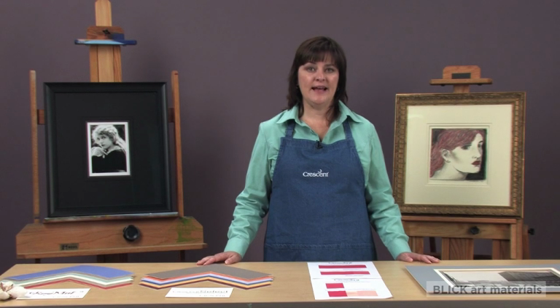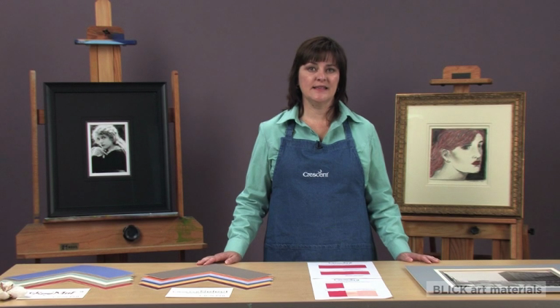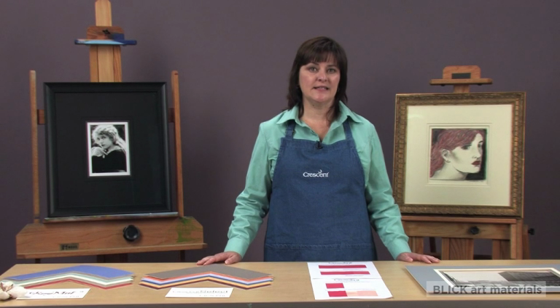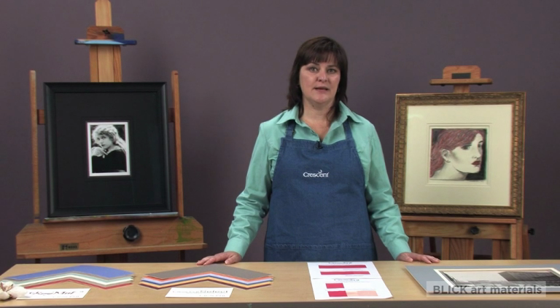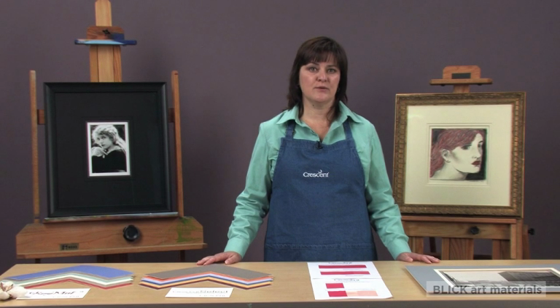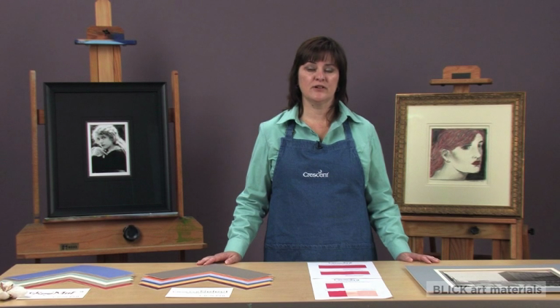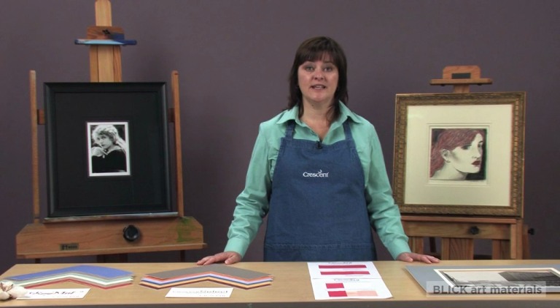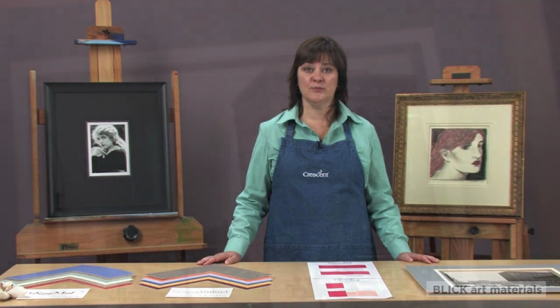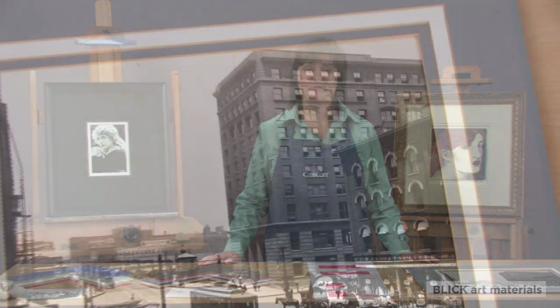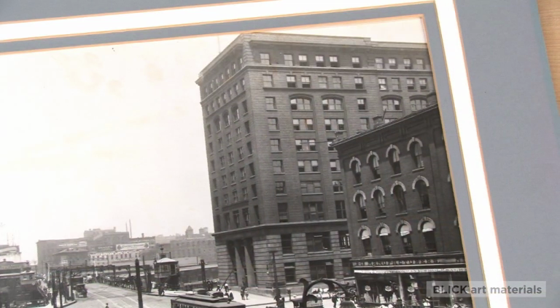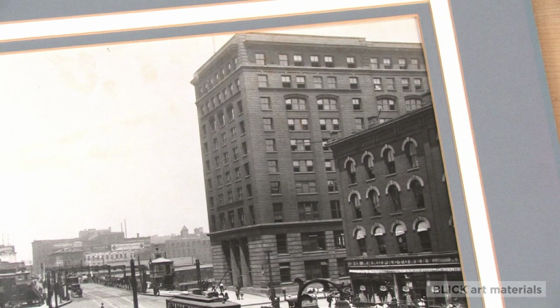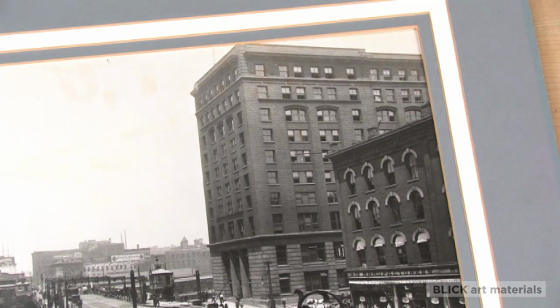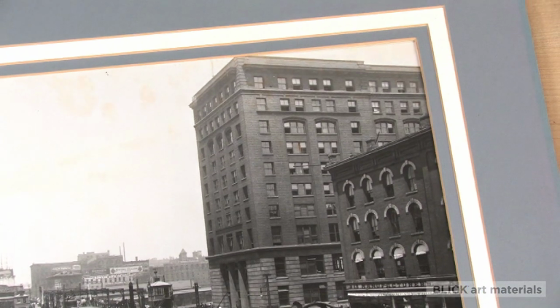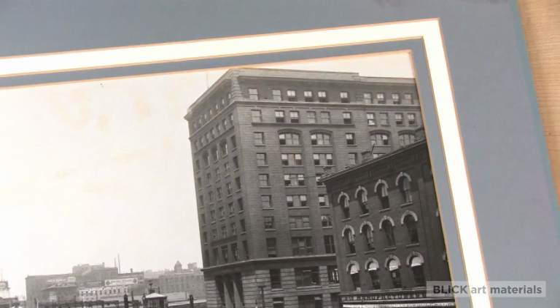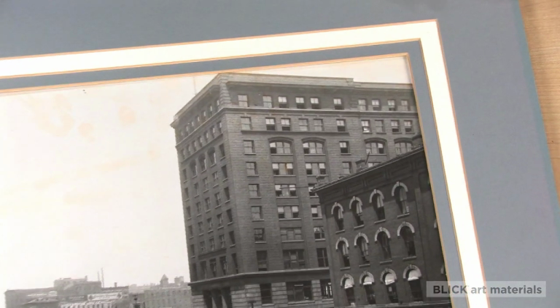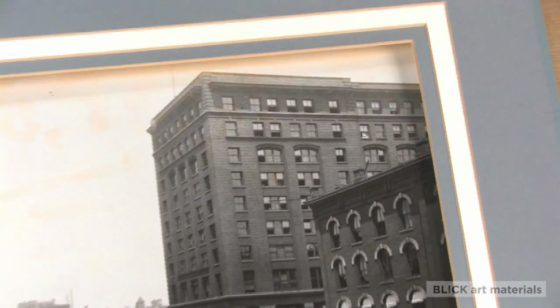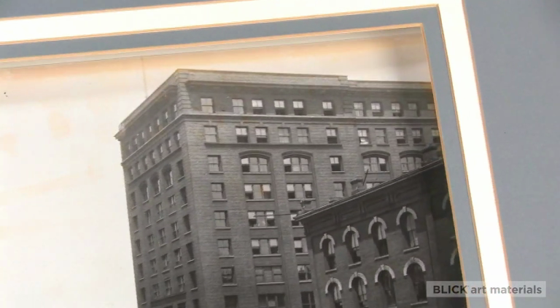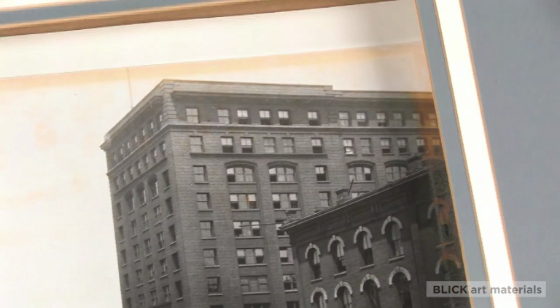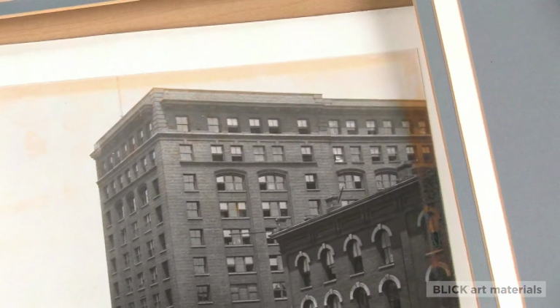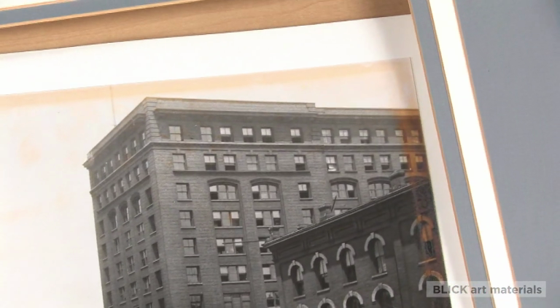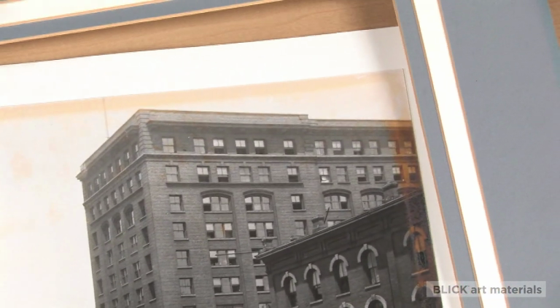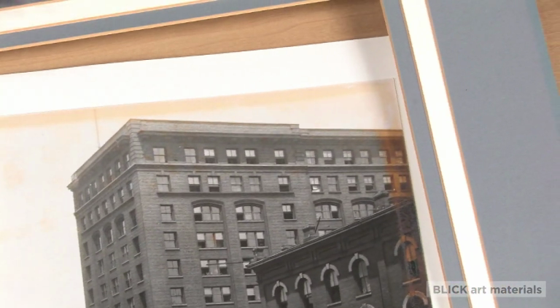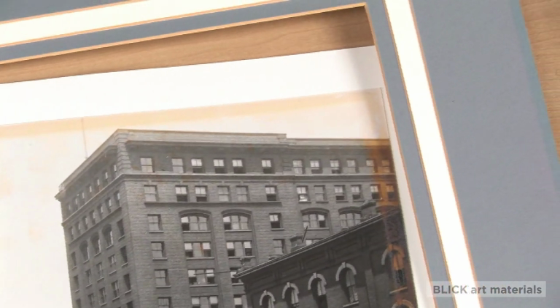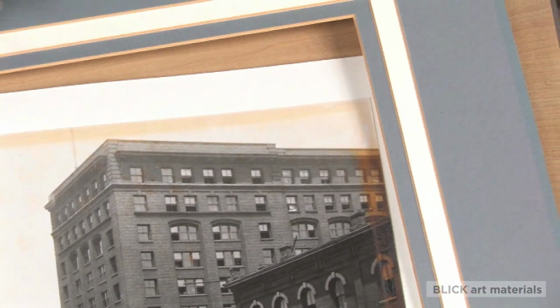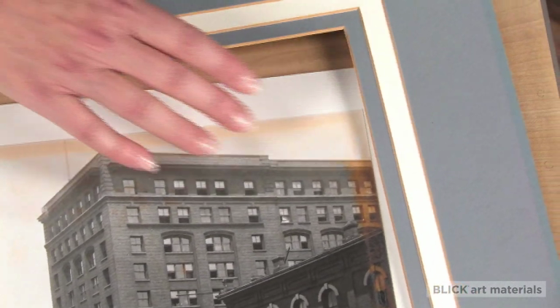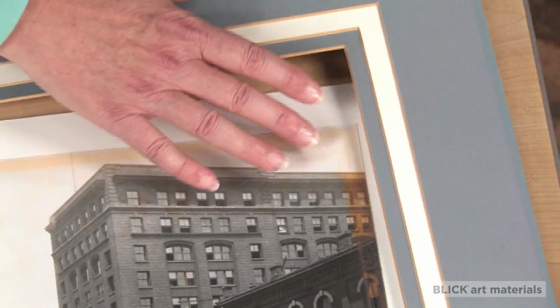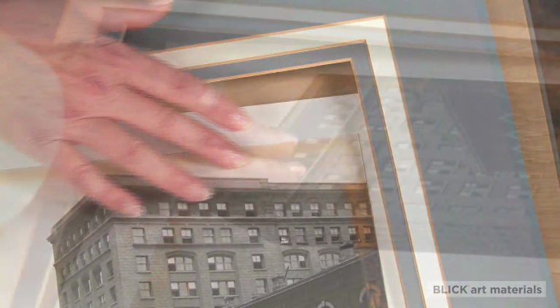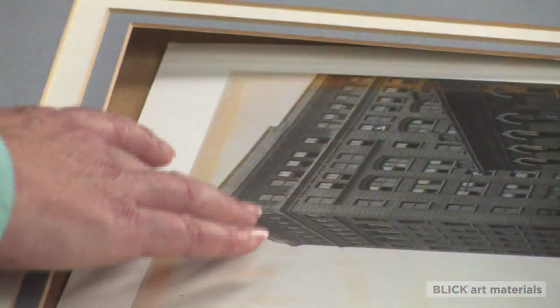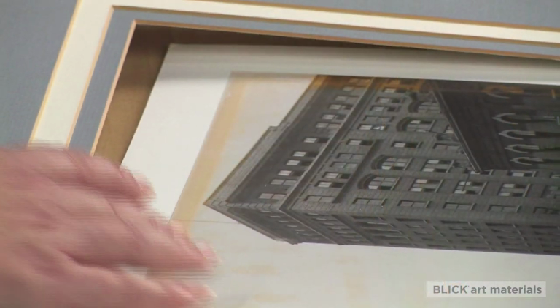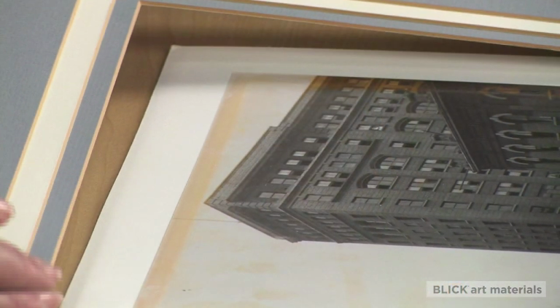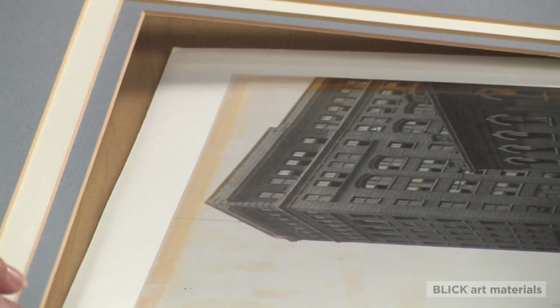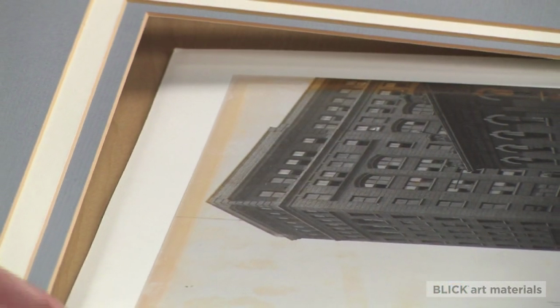Acid and lignin can damage artwork by turning it yellow and brittle. This historic photograph shows what acid can do to your art. The matboard, which is not acid-free, has discolored the photograph and even the mat itself has yellowed.